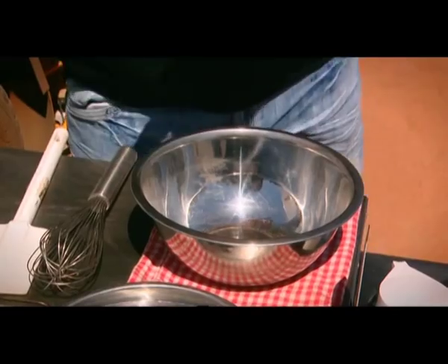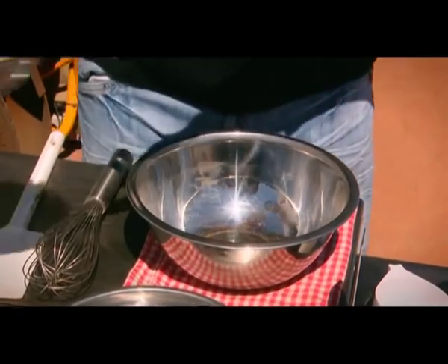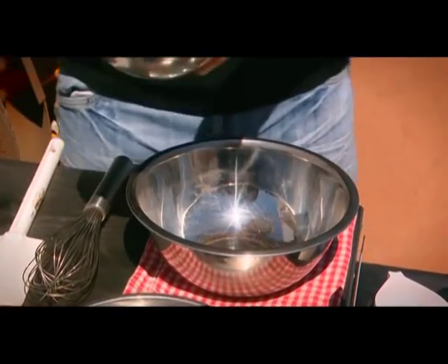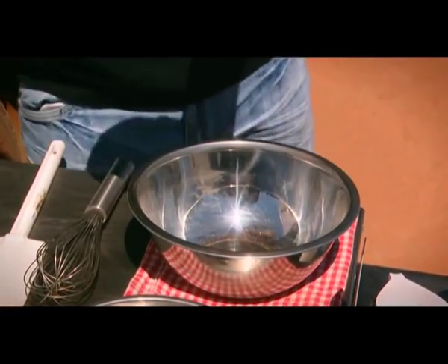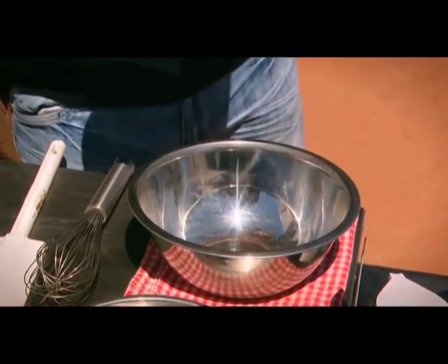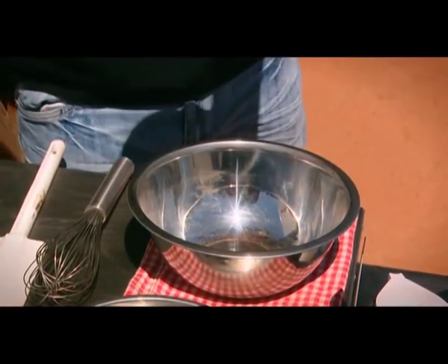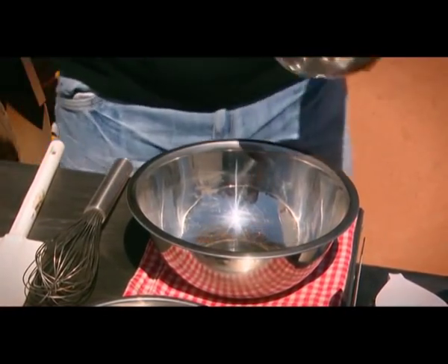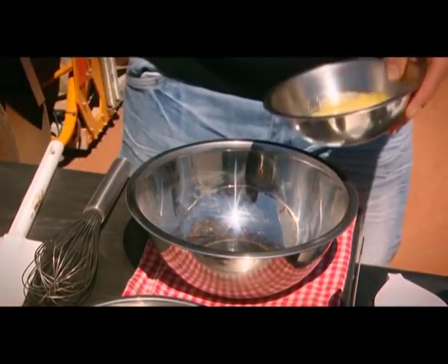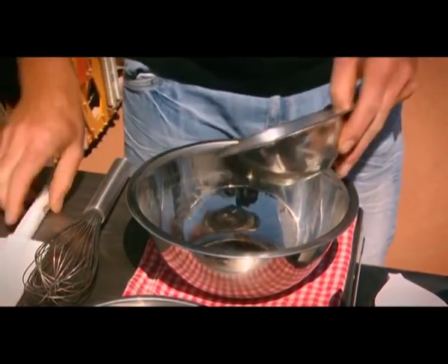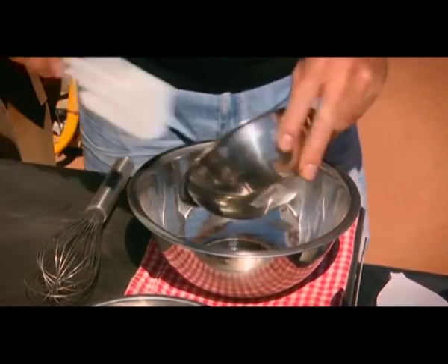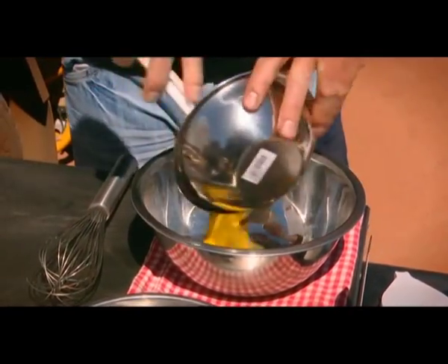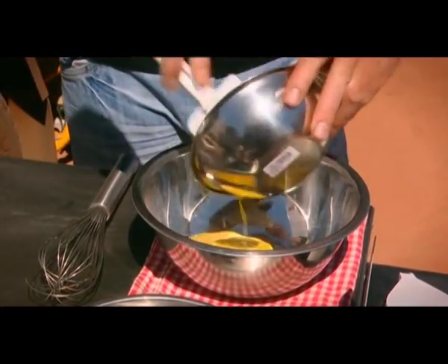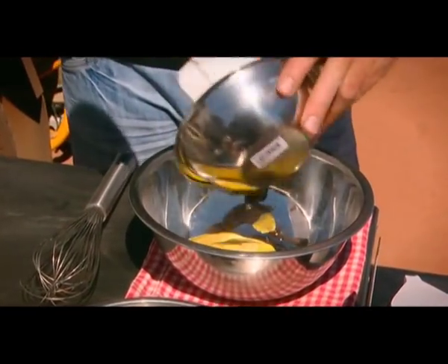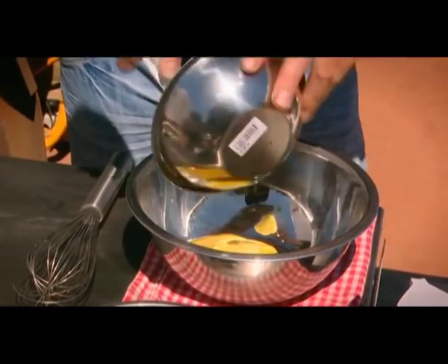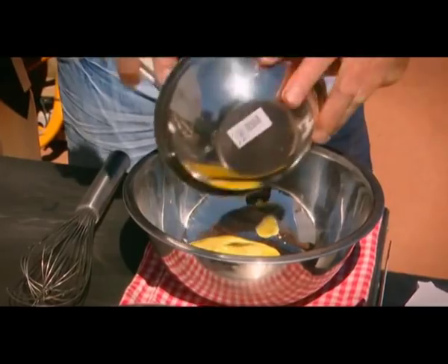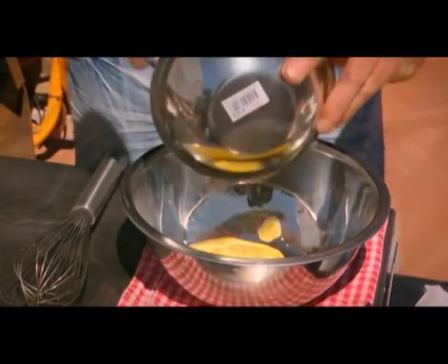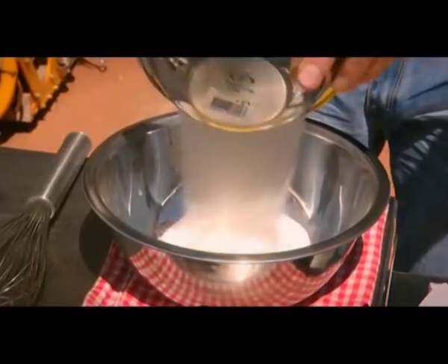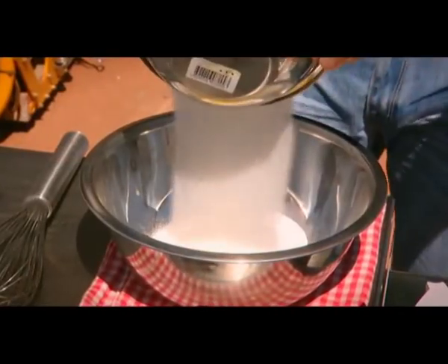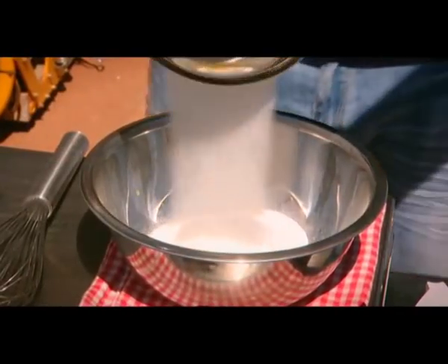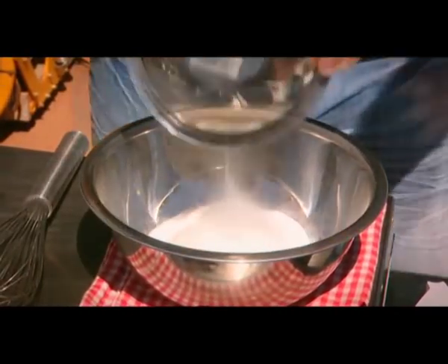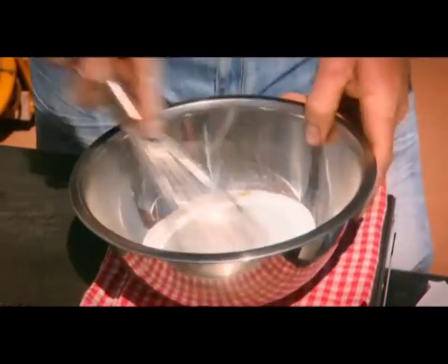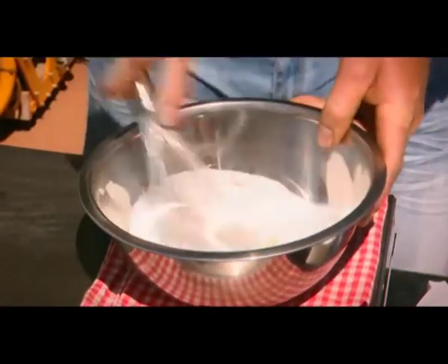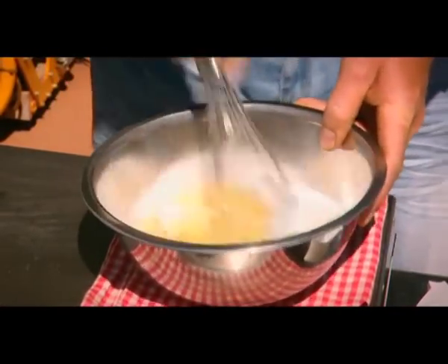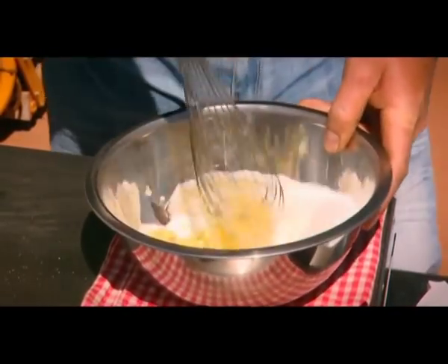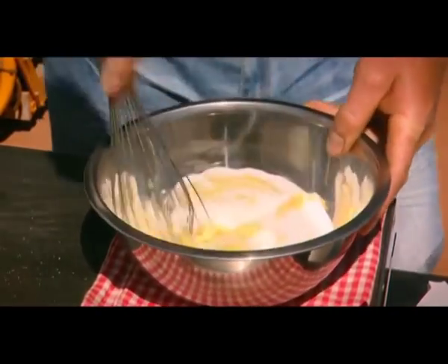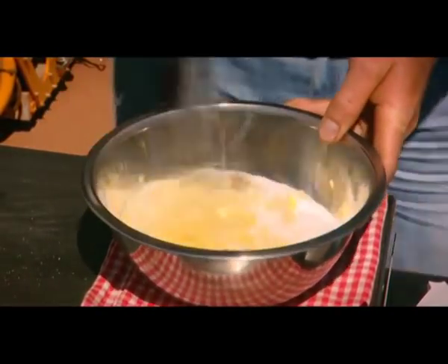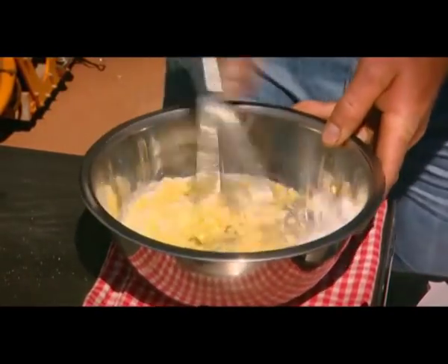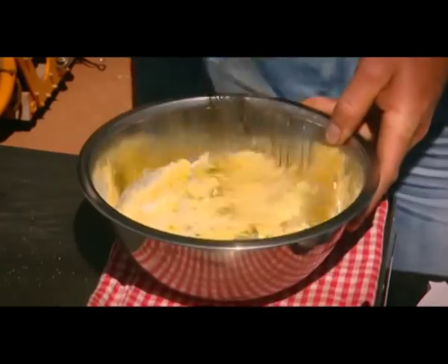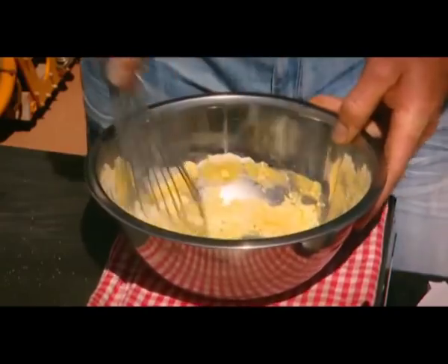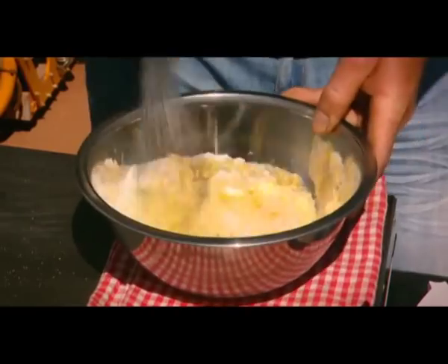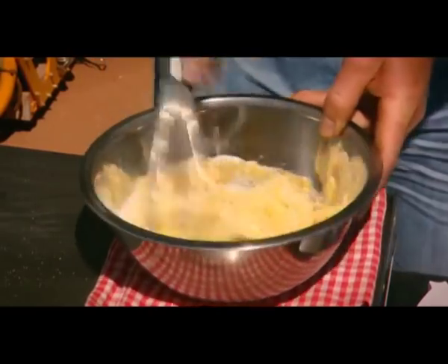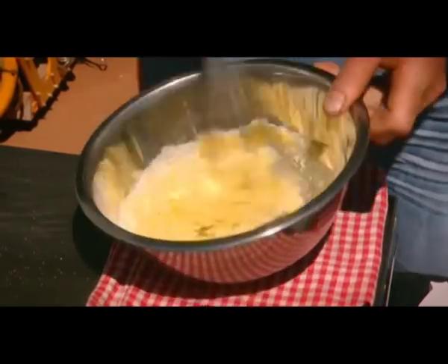First we're going to whip up our butter and our sugar. Now the trick with this is to get it nice and fluffy. All the ingredients in this recipe are stuff that you can hold on the road and travel with. So once the butter and sugar is nice and fluffy,